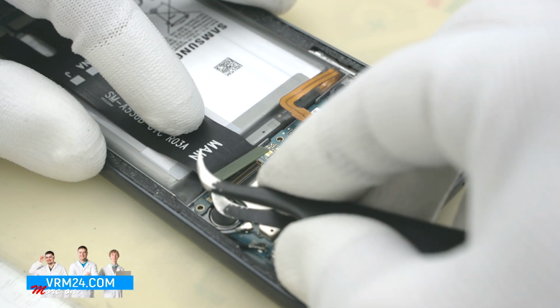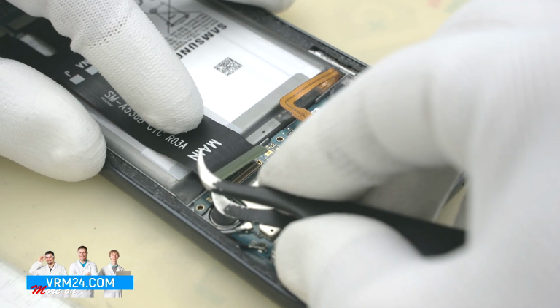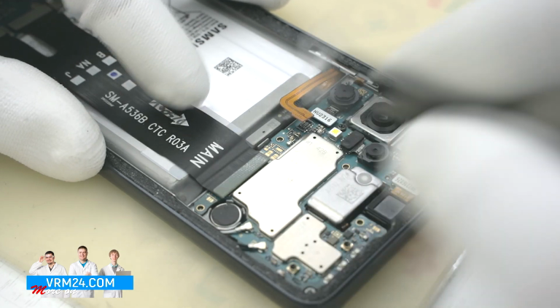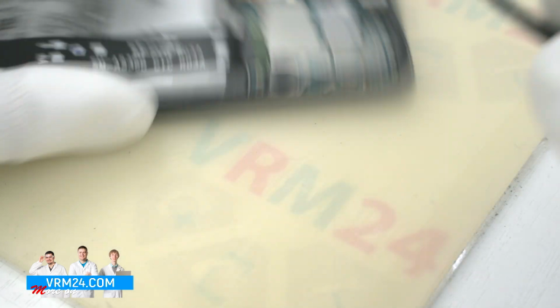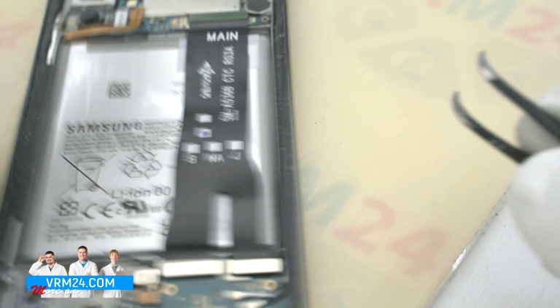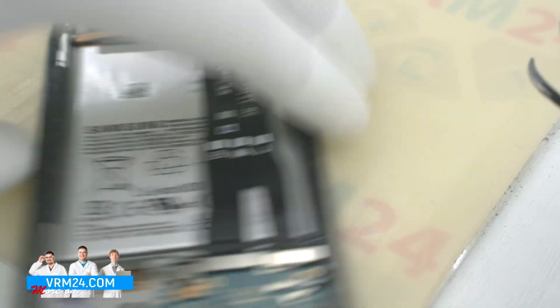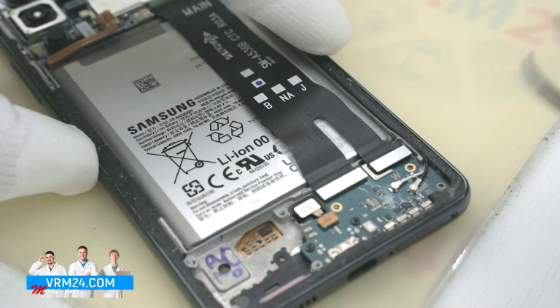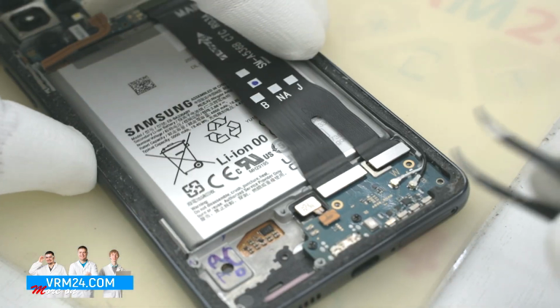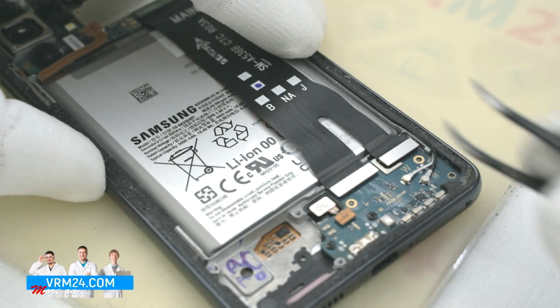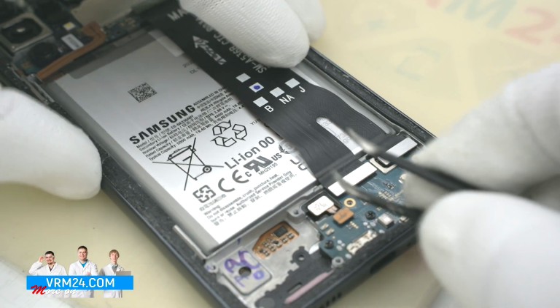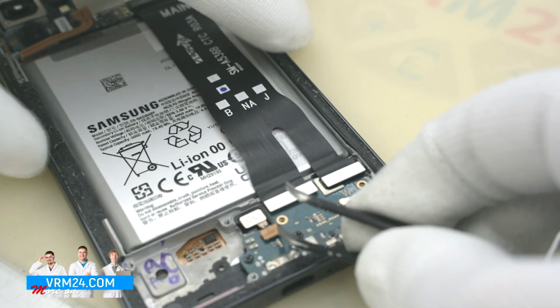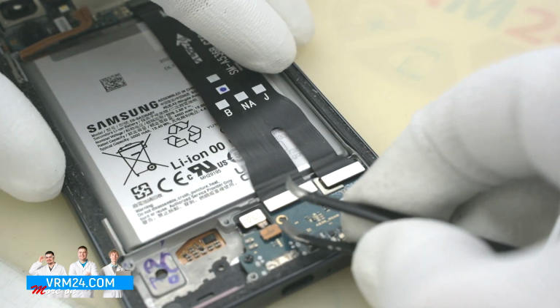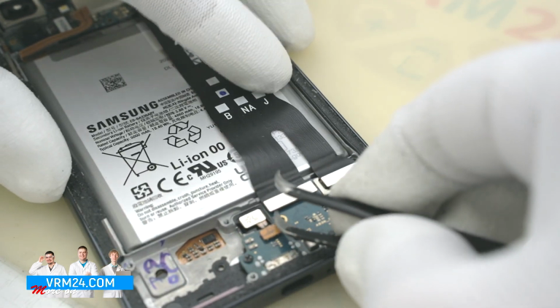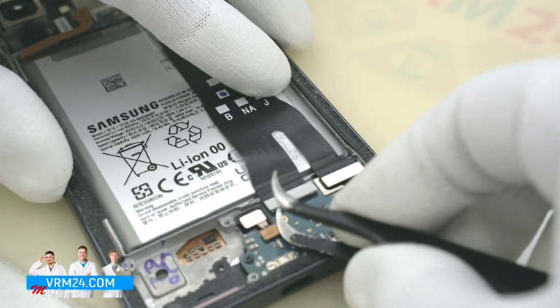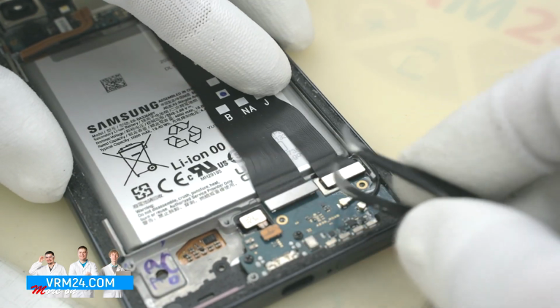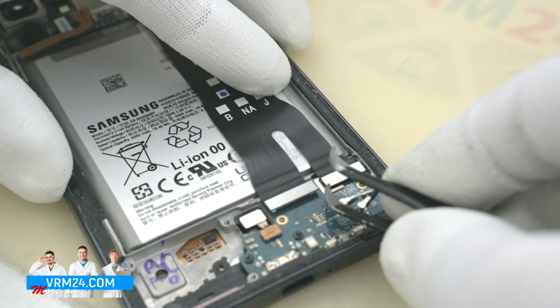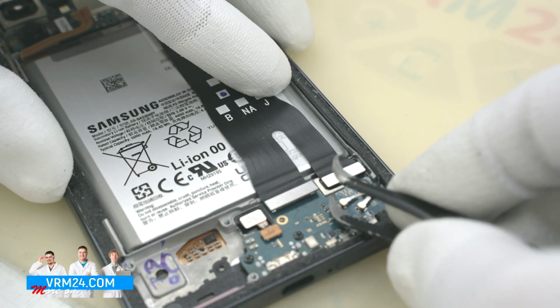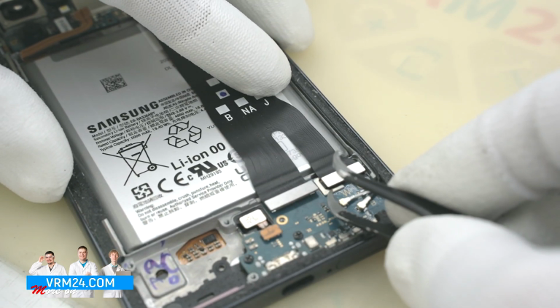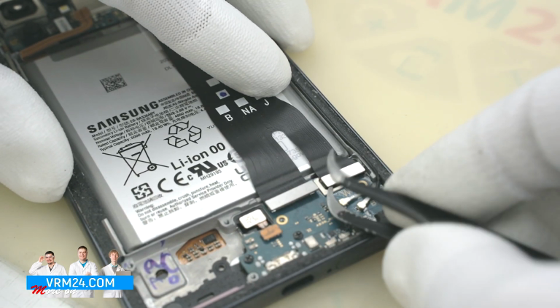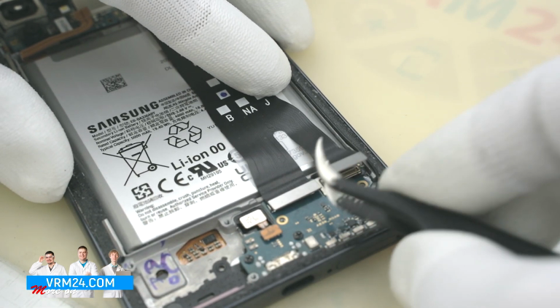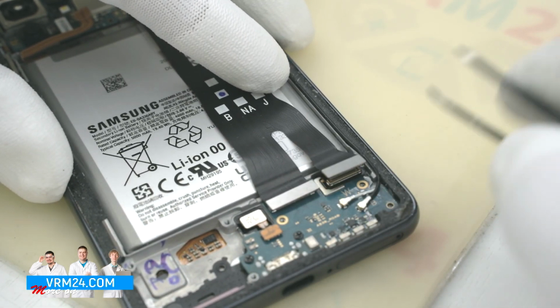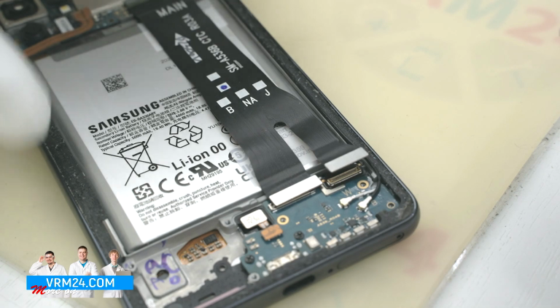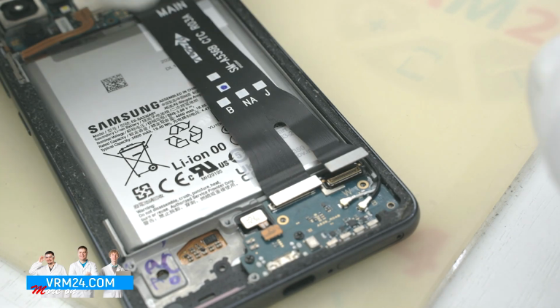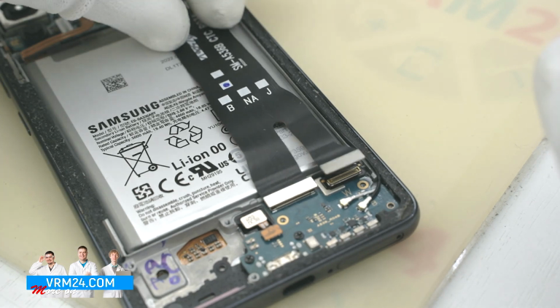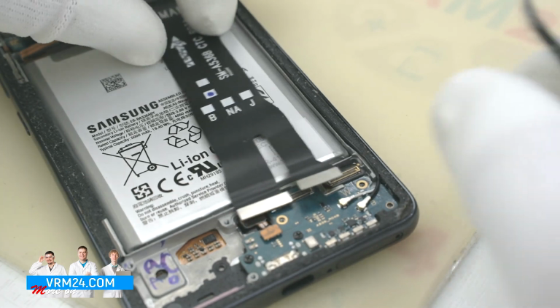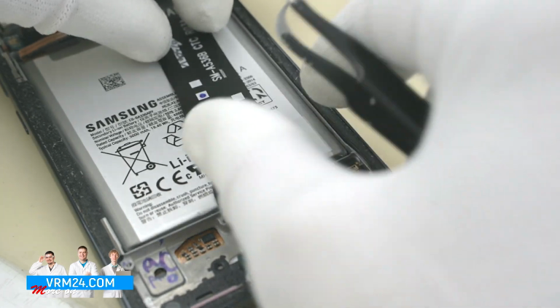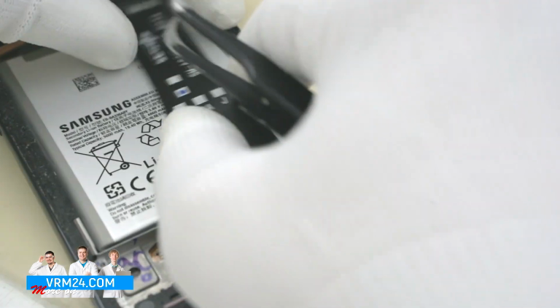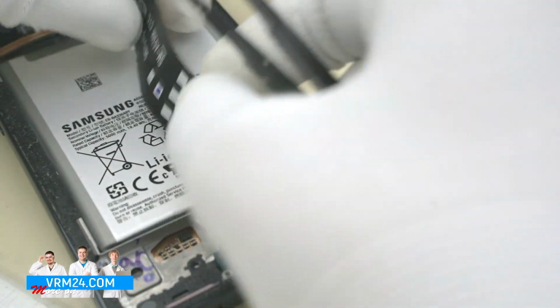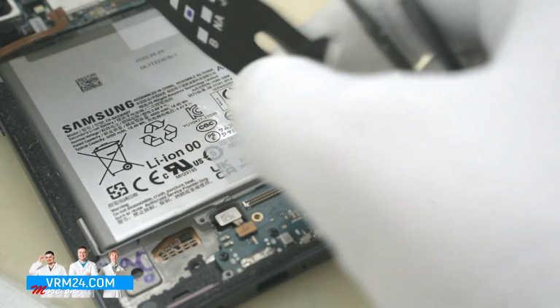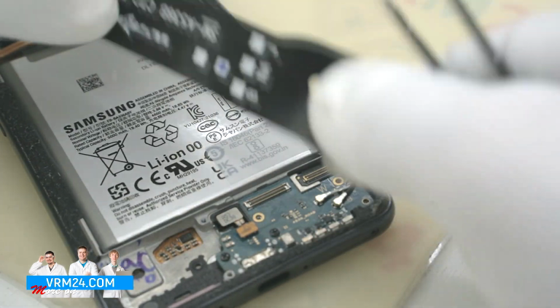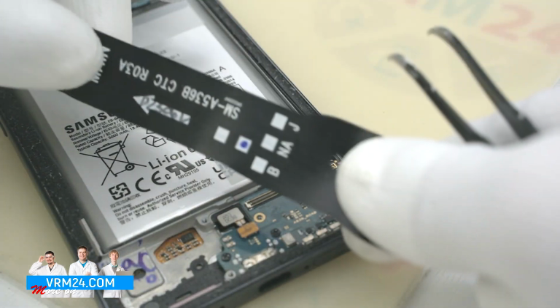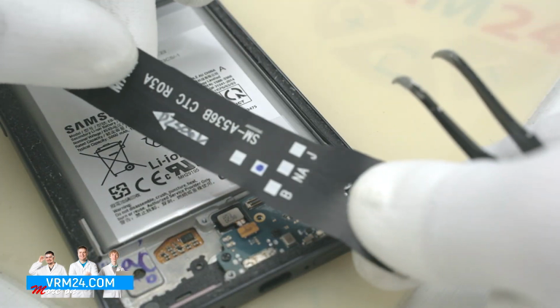Now we can disconnect the connector on the motherboard, the connector to the subboard, and the connector to the display, and remove the interboard cable. The arrow on the cable indicates the direction to the motherboard.